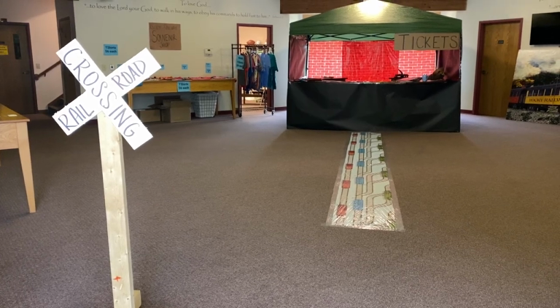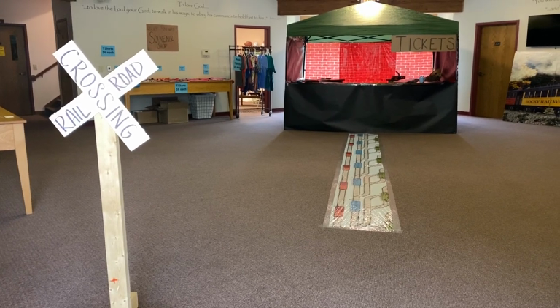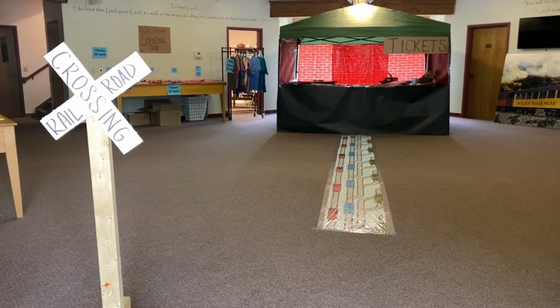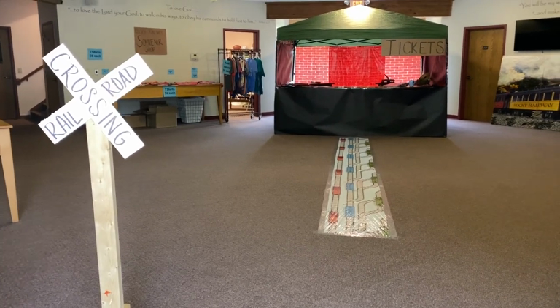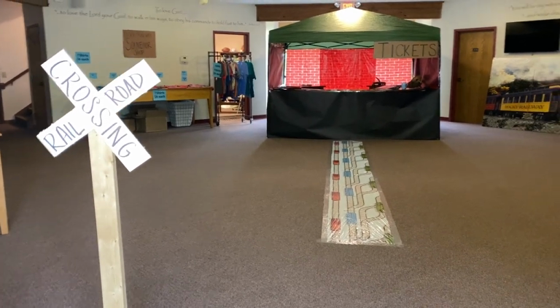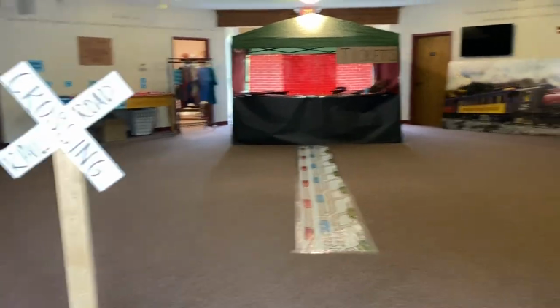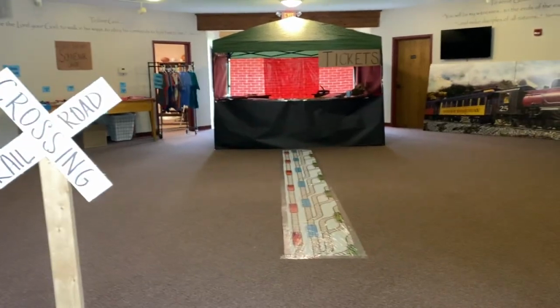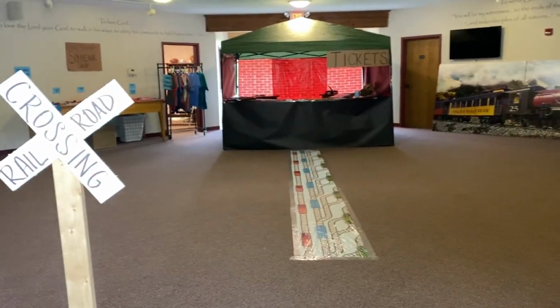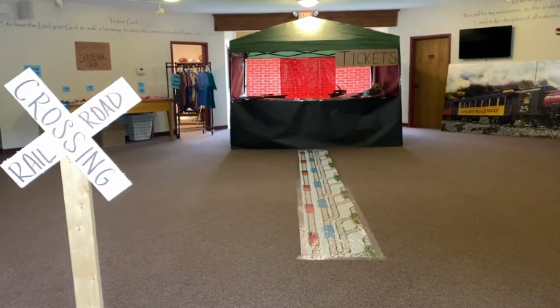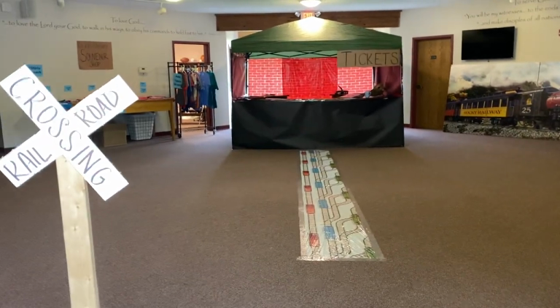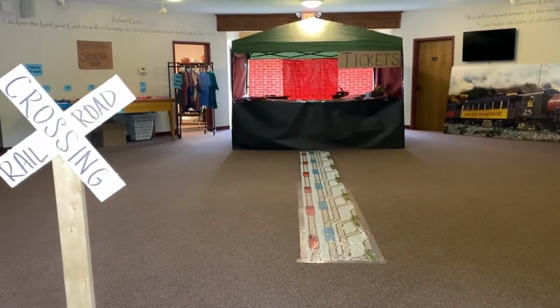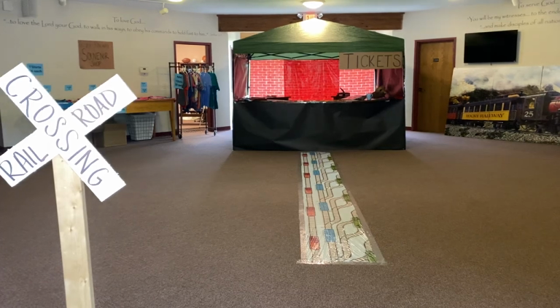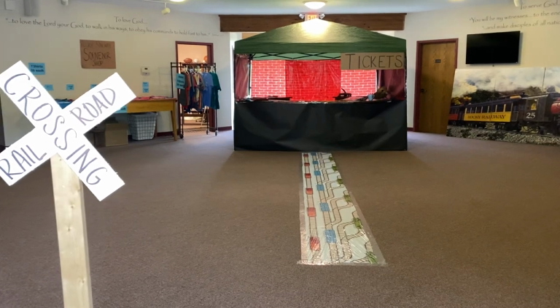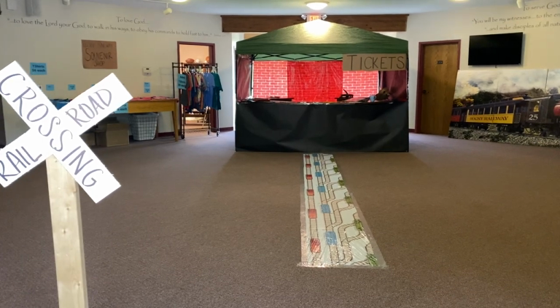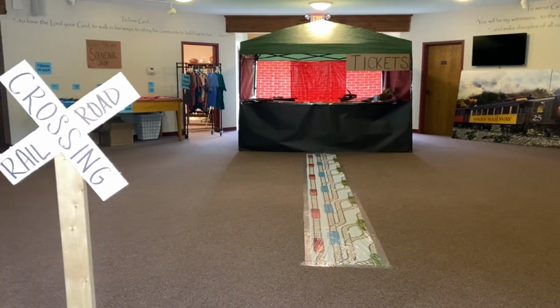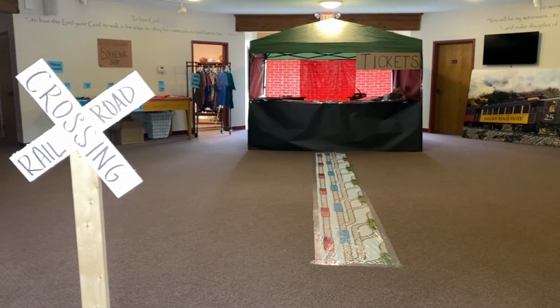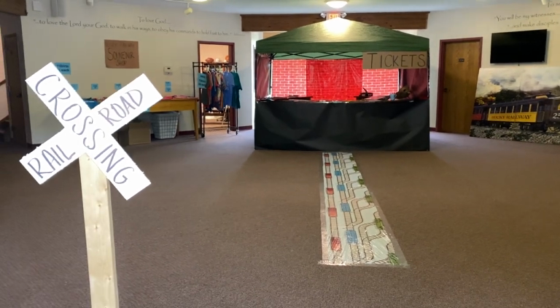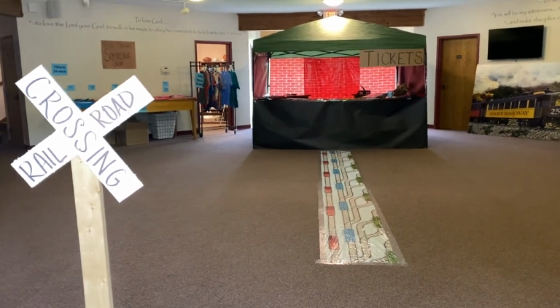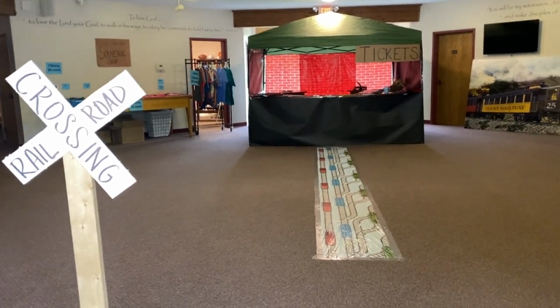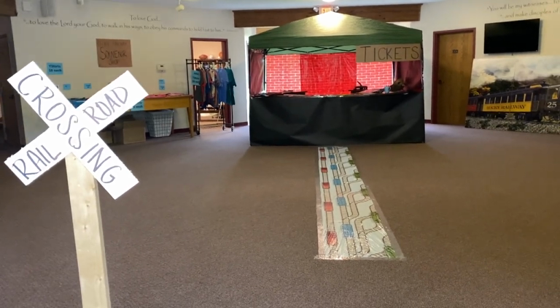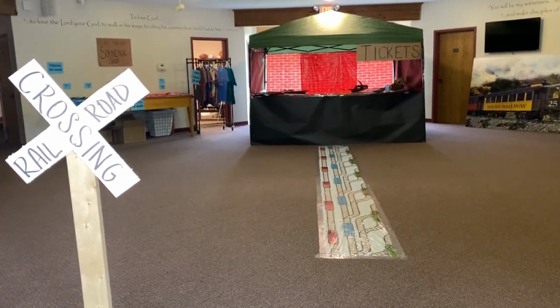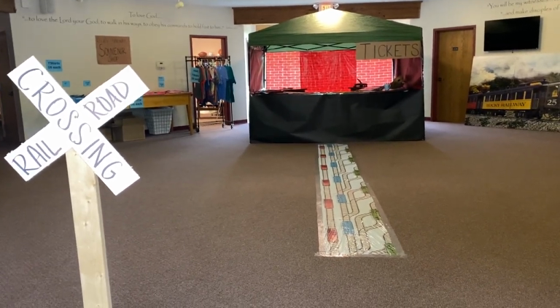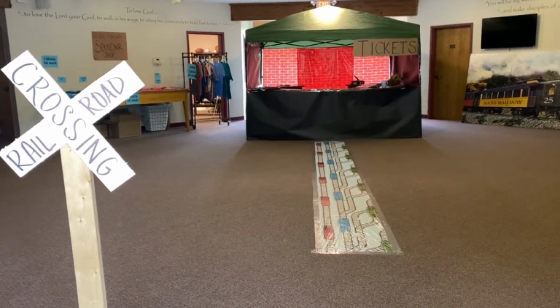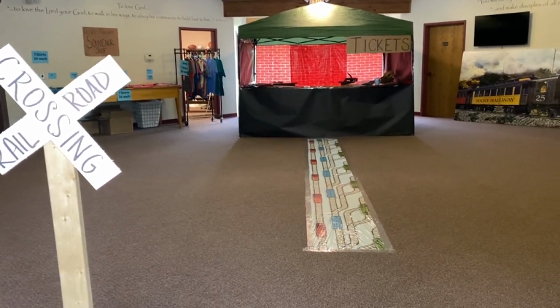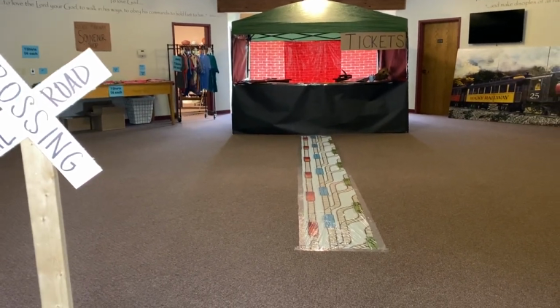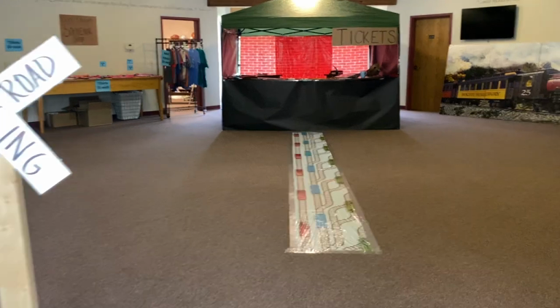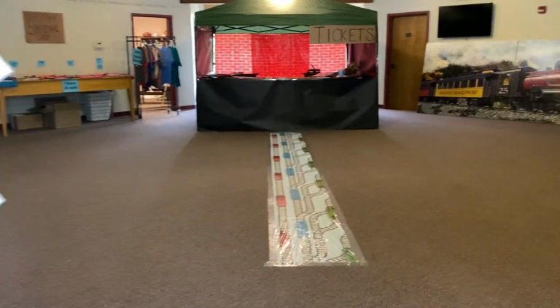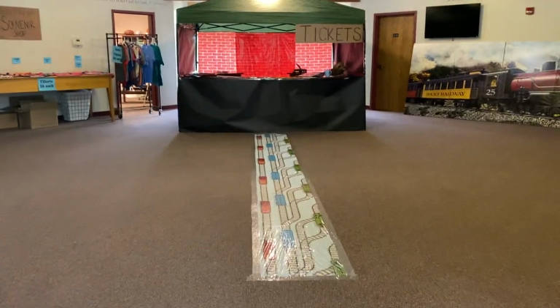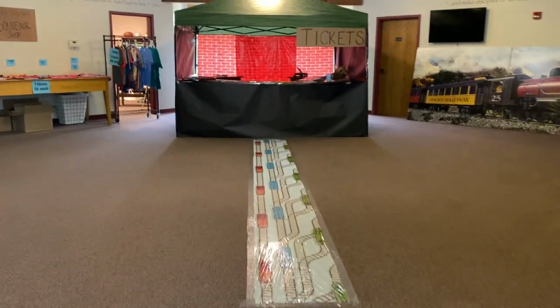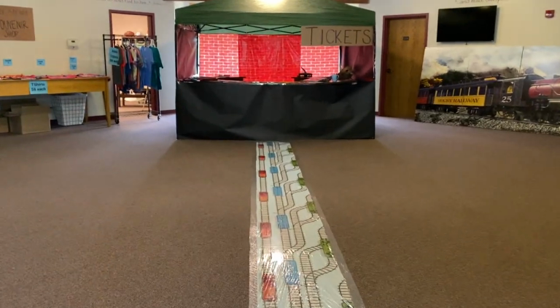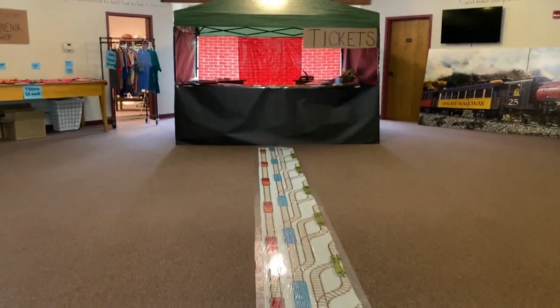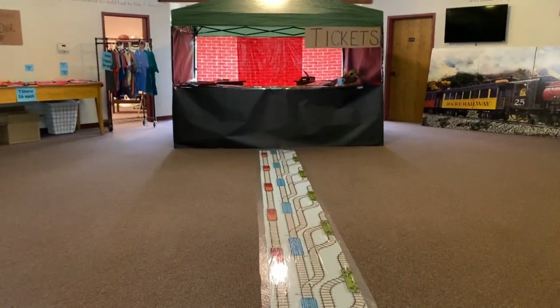Hello, this is Kara from Borrowed Blessings. We are in the middle of our Rocky Railway VBS, so I just thought I would do a quick walkthrough video so that you guys could see how we decorated each of the spaces.